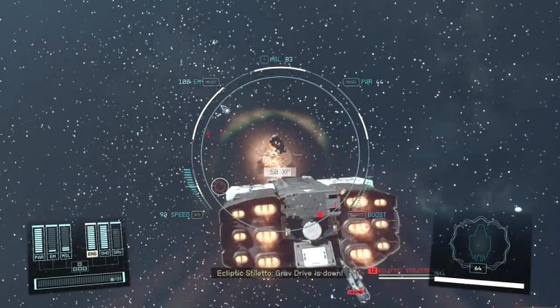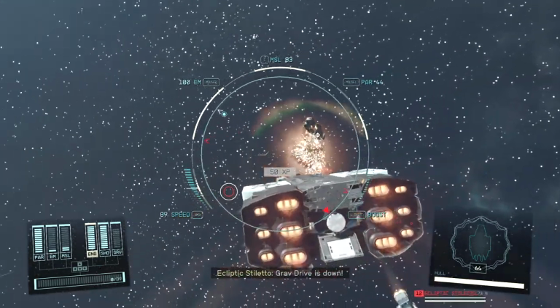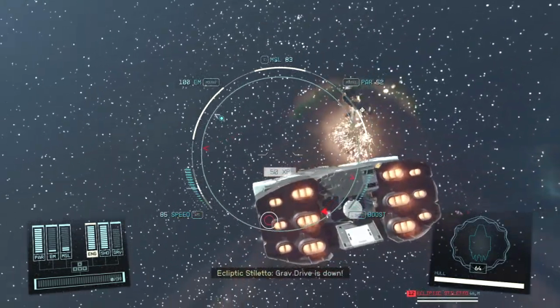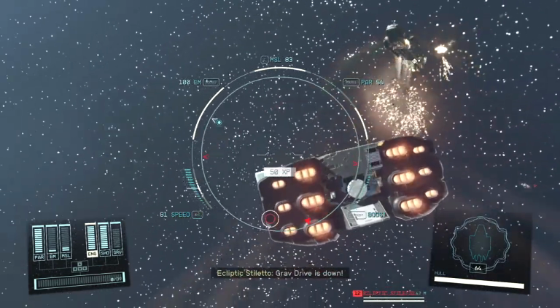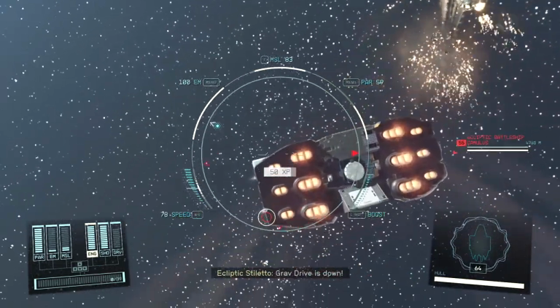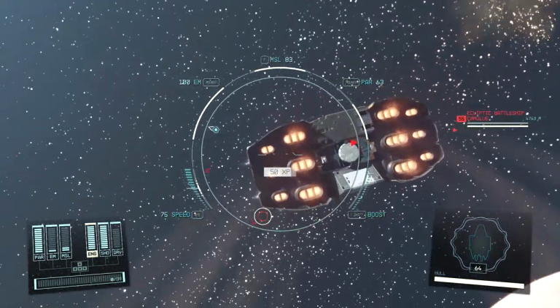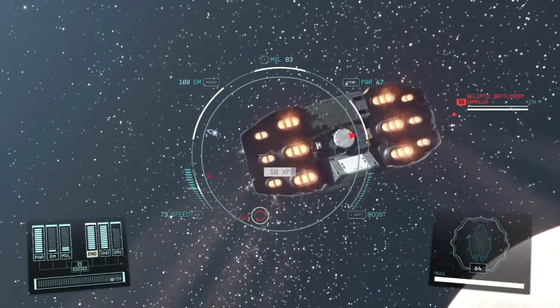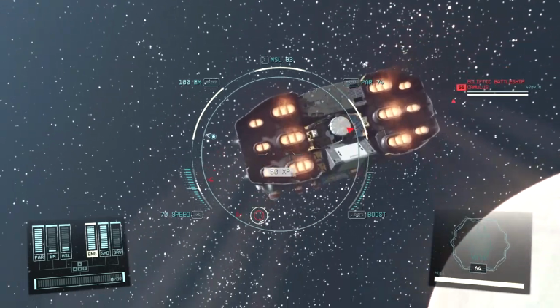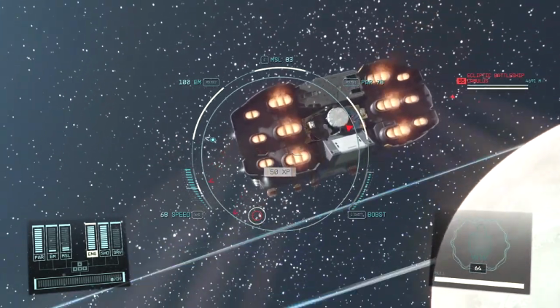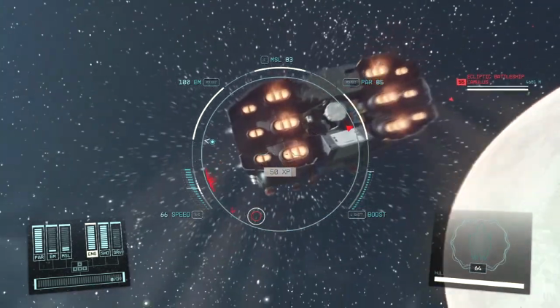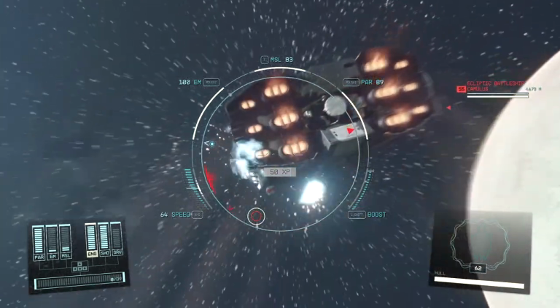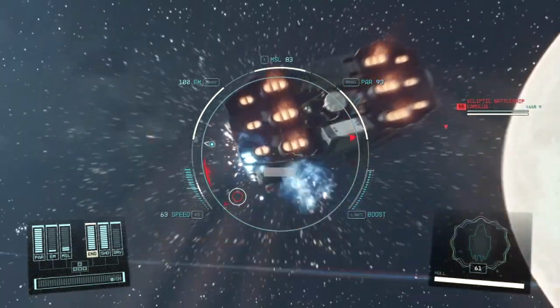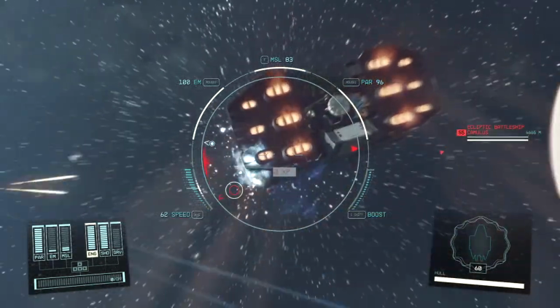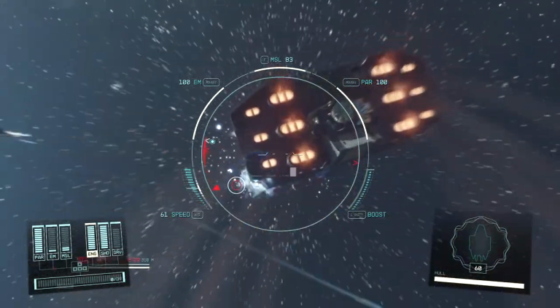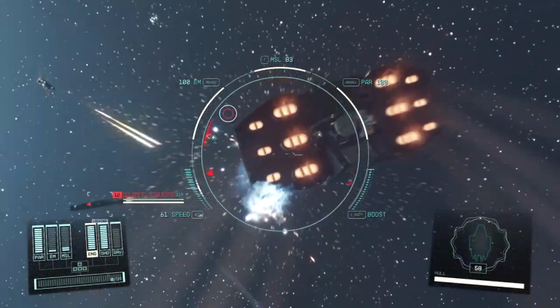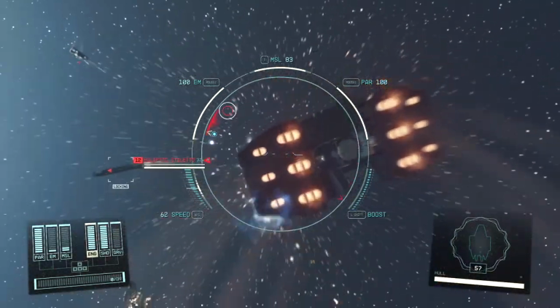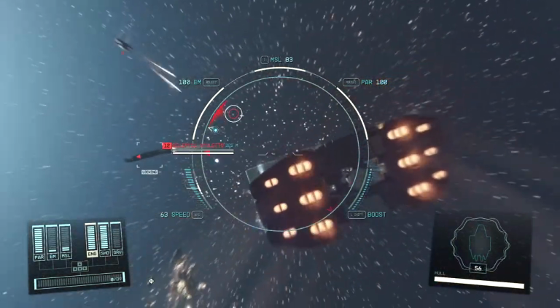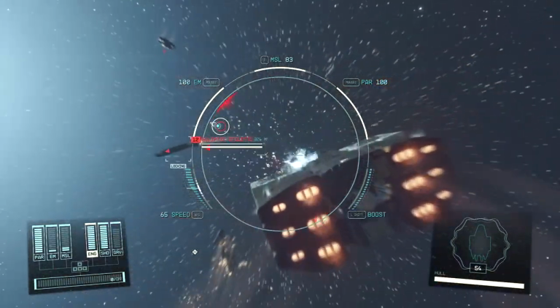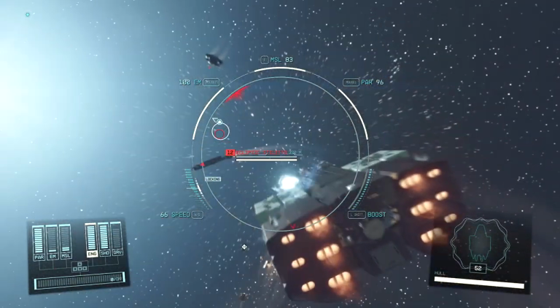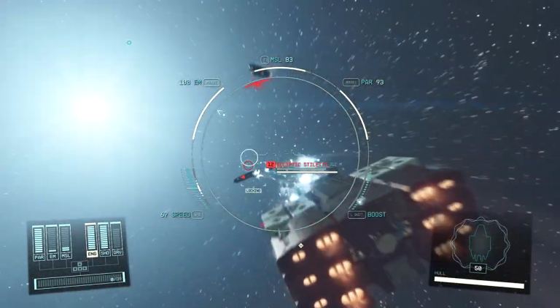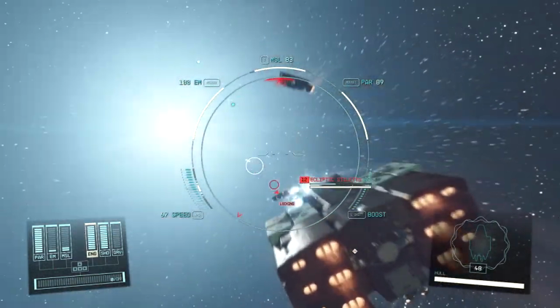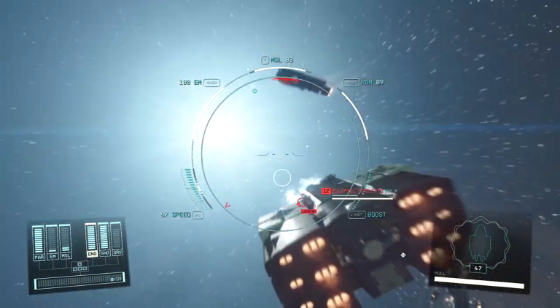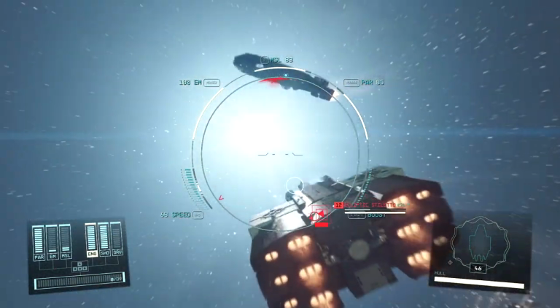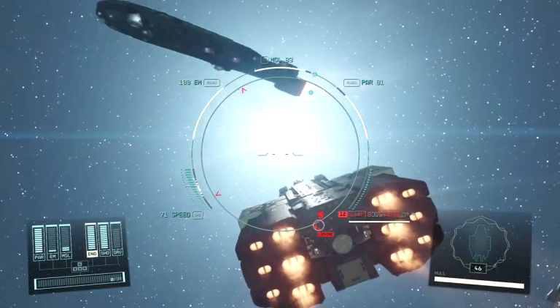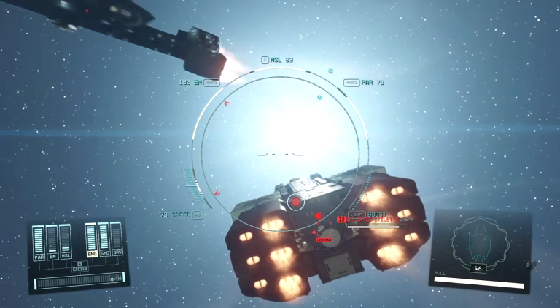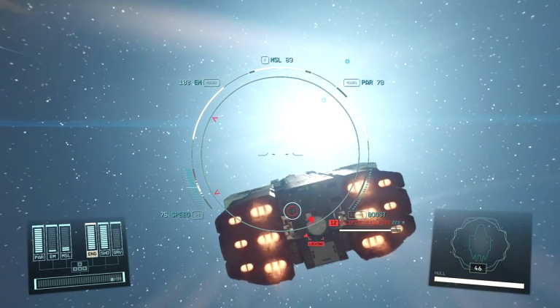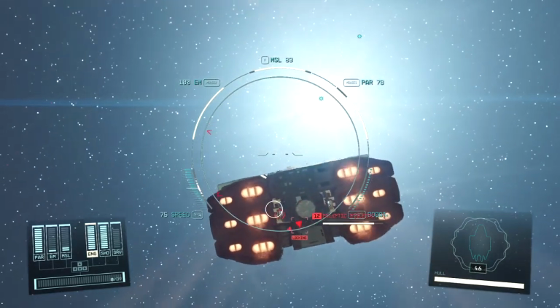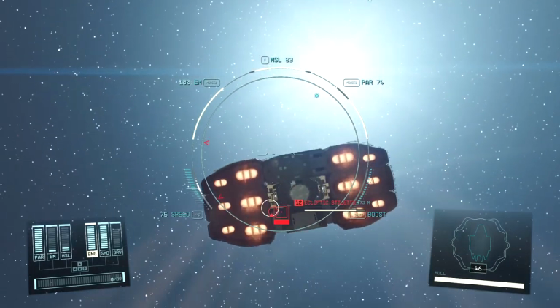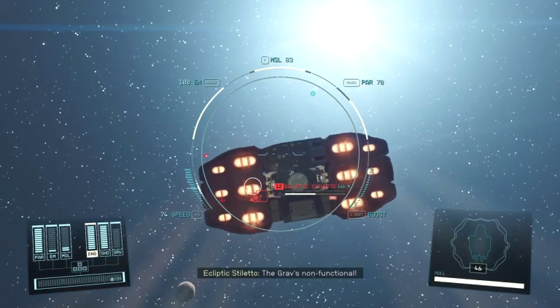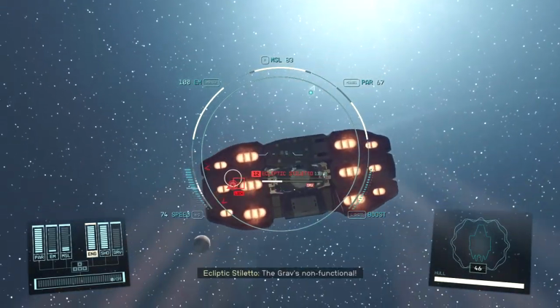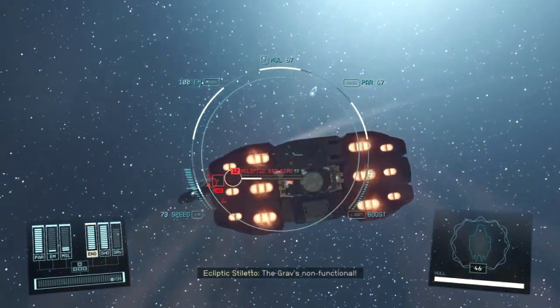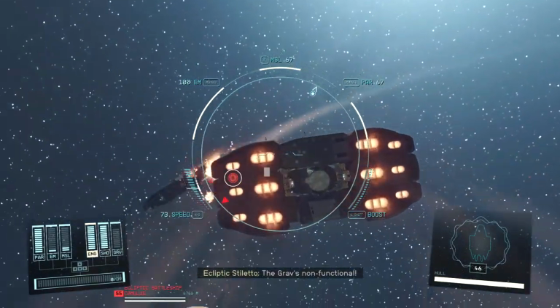But you can take another step forward by using class B components, and we'll take a look at how you can take advantage of that to make your ship the most powerful in the game.